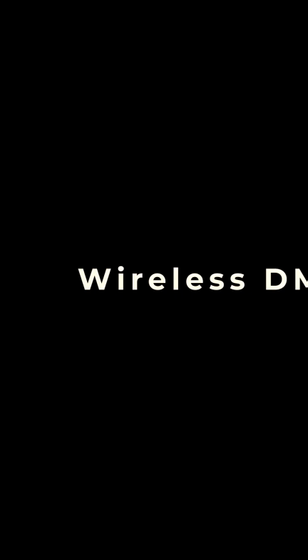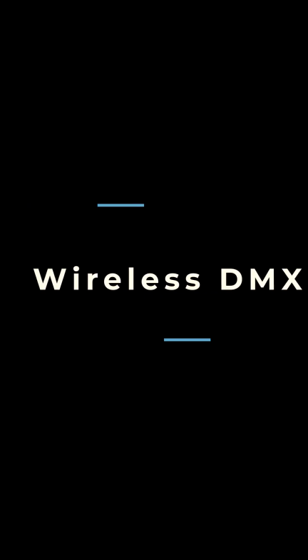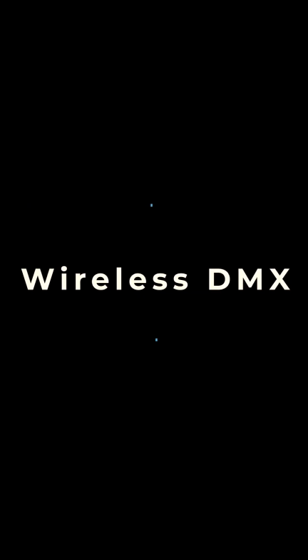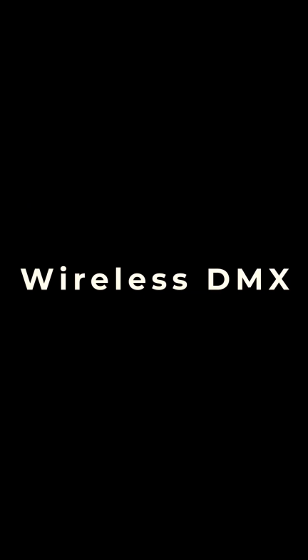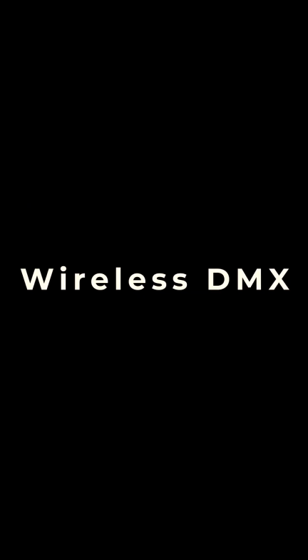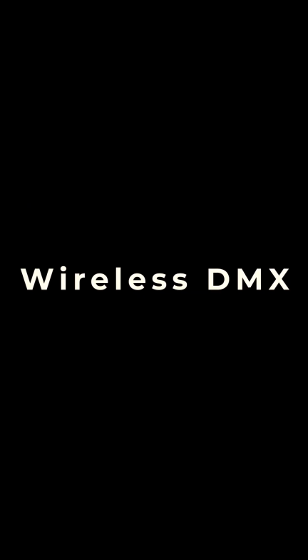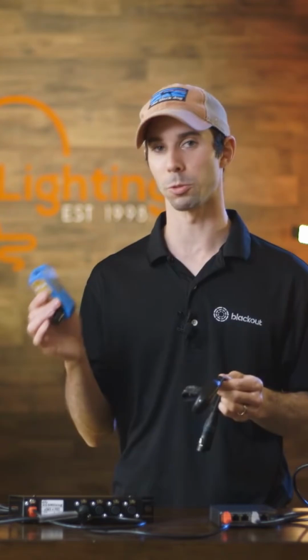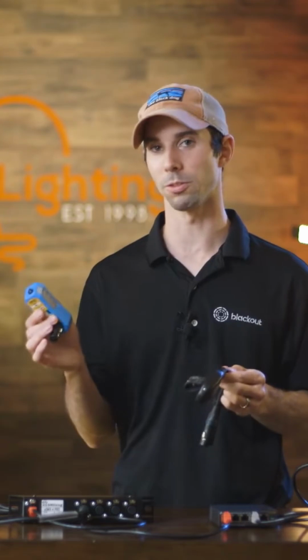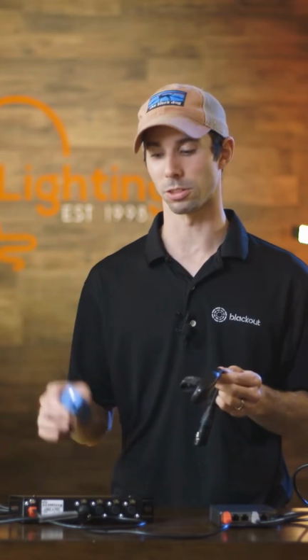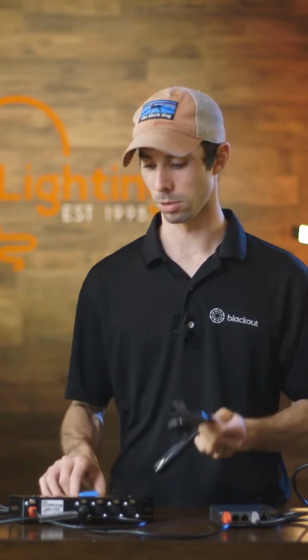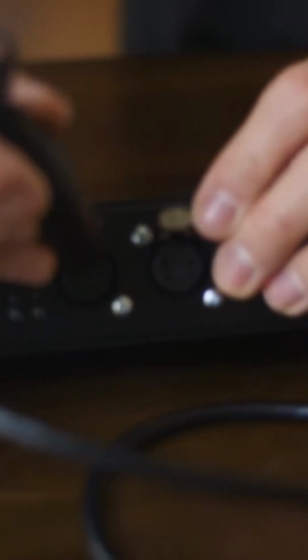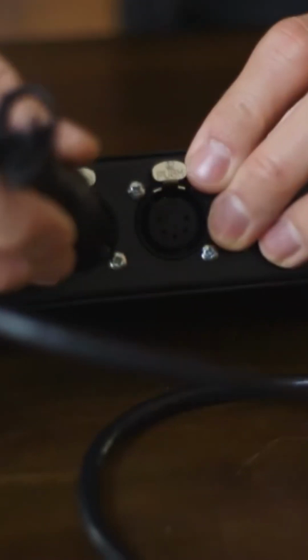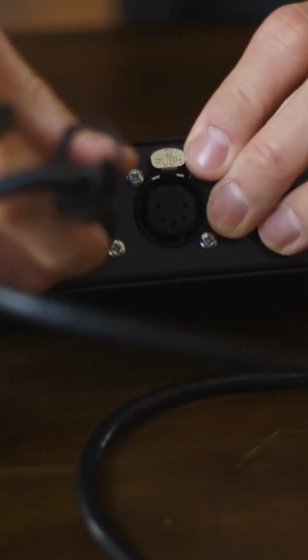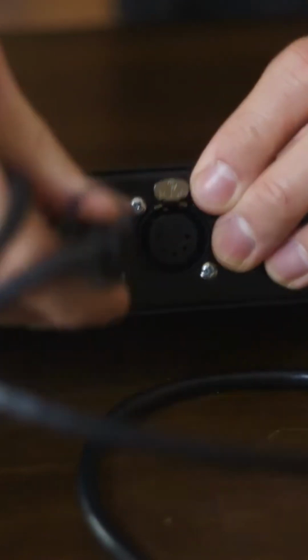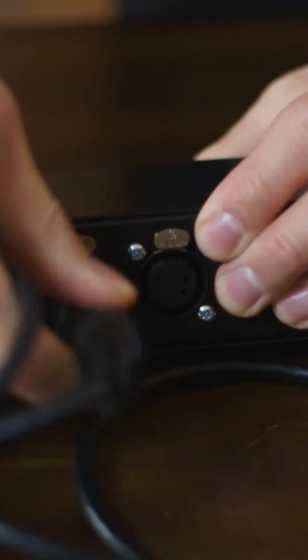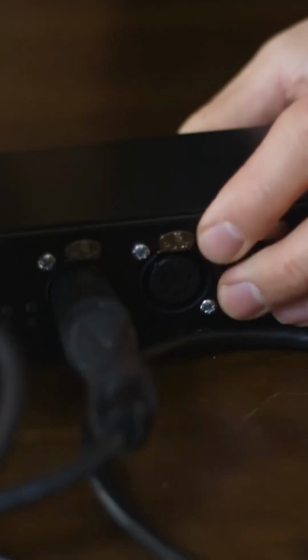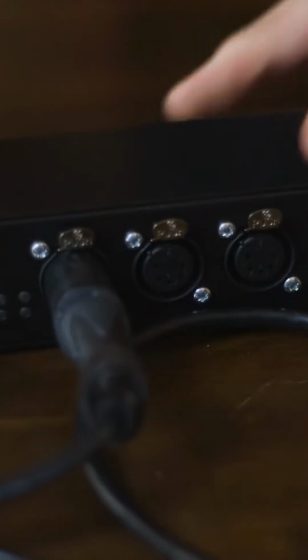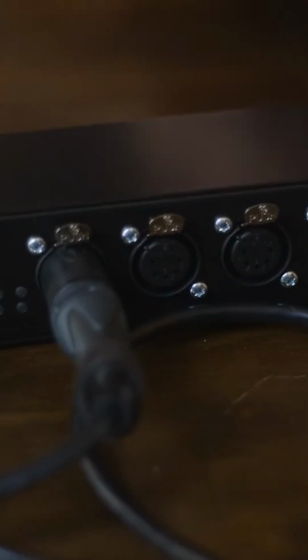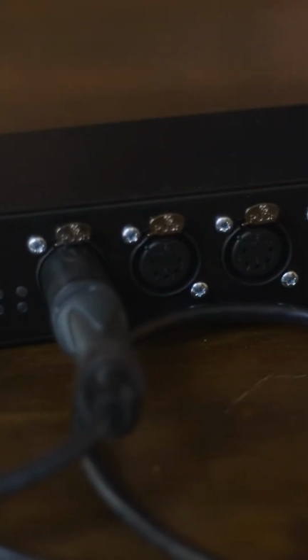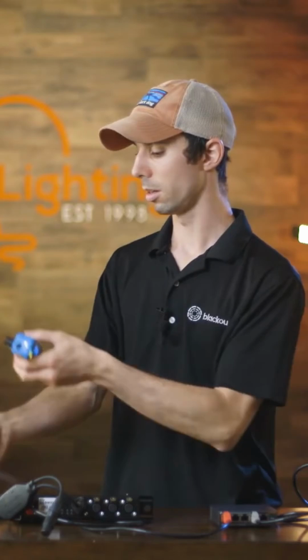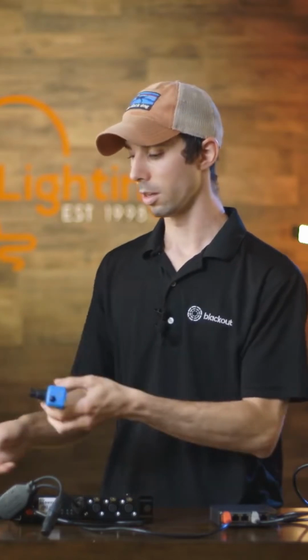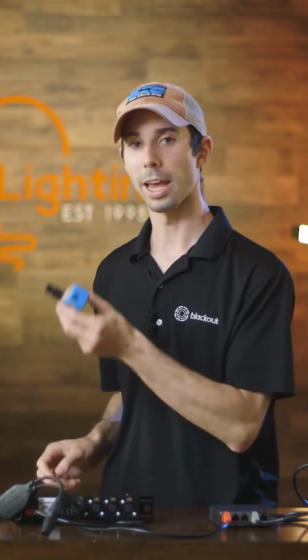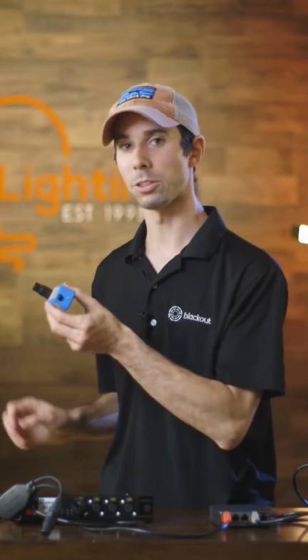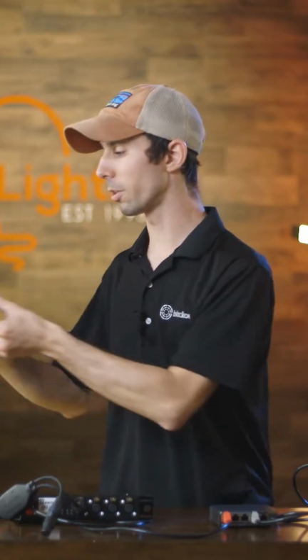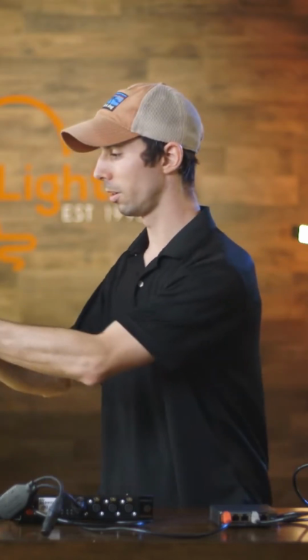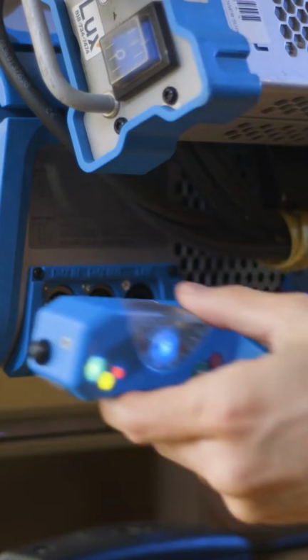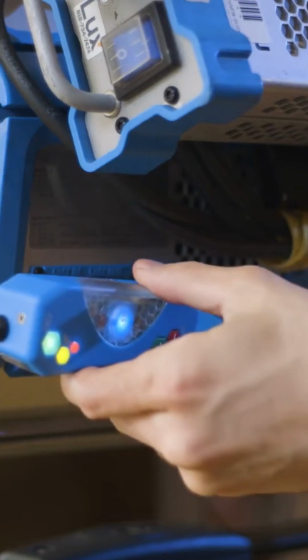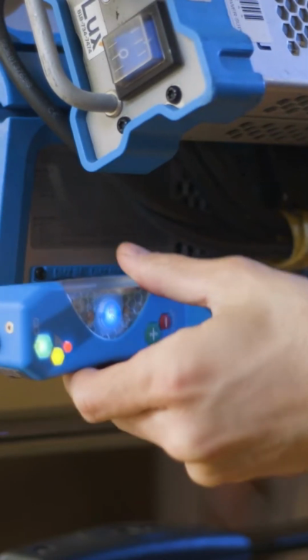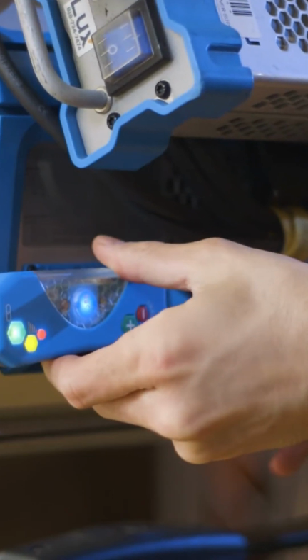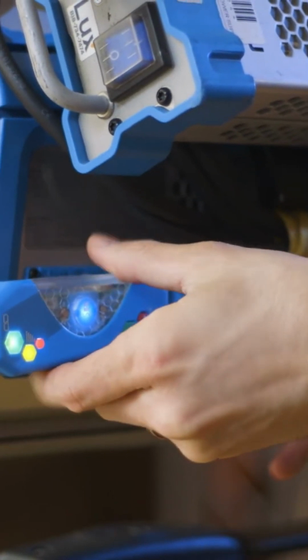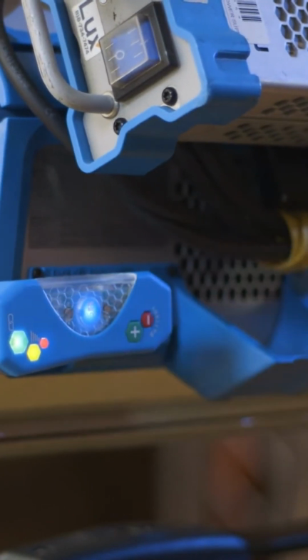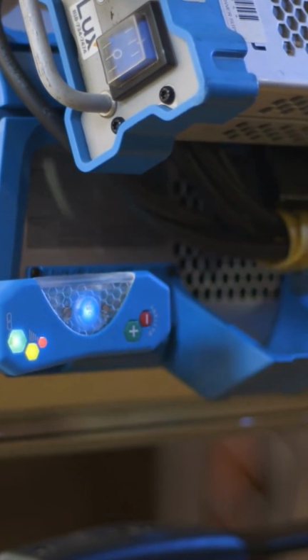Wireless DMX consists of a transmitter and a receiver system. I'll plug my transmitter into my gateway and my receiver into my light.